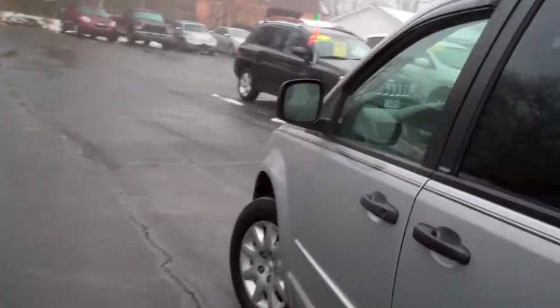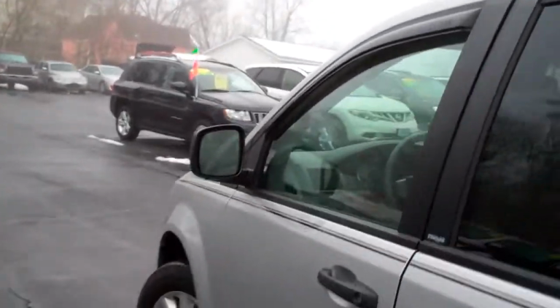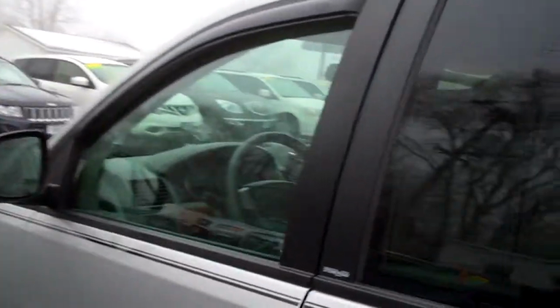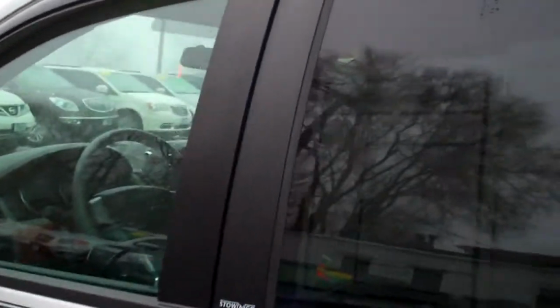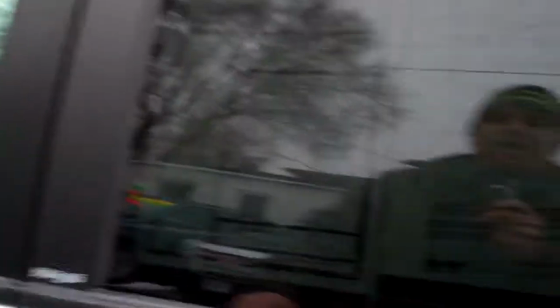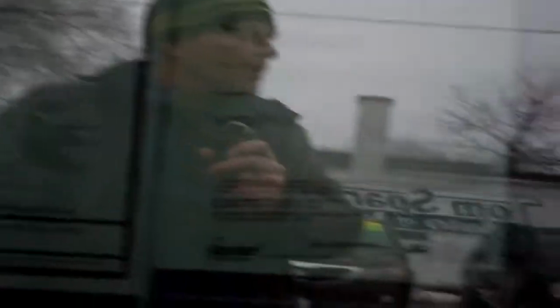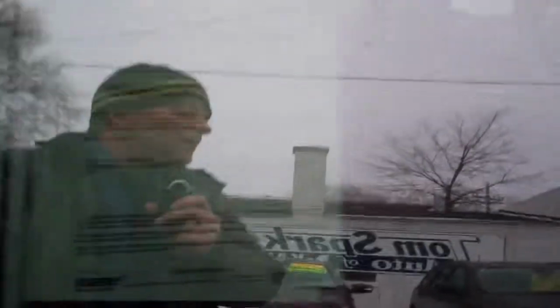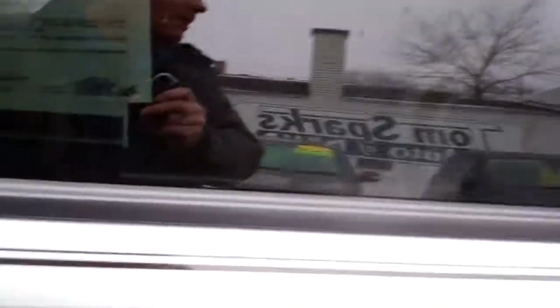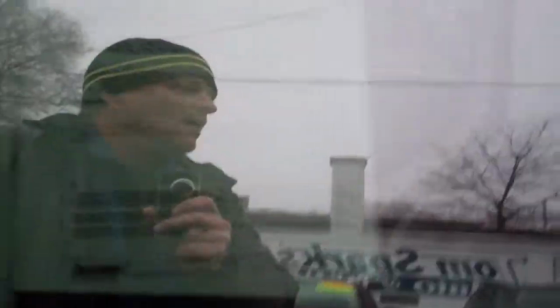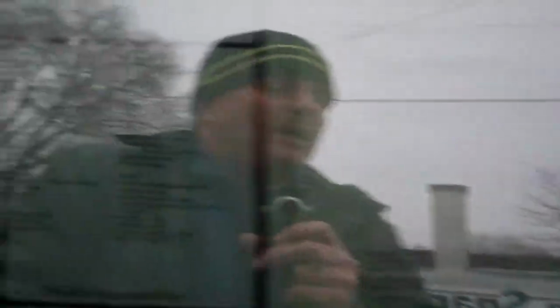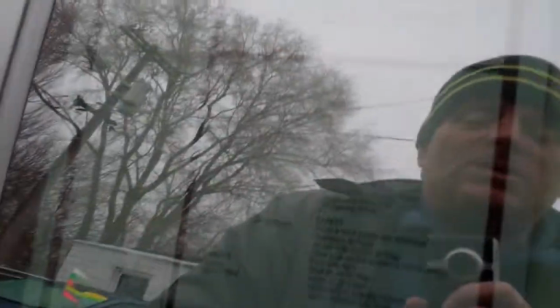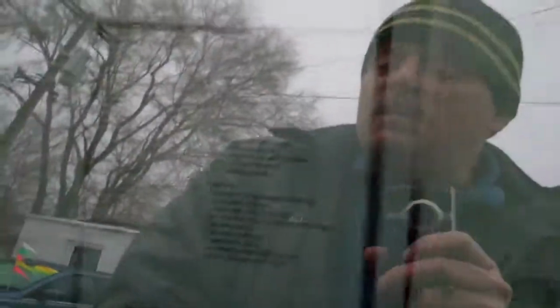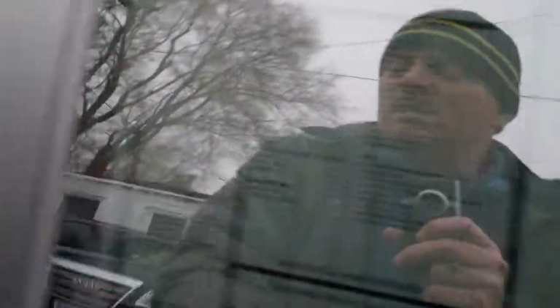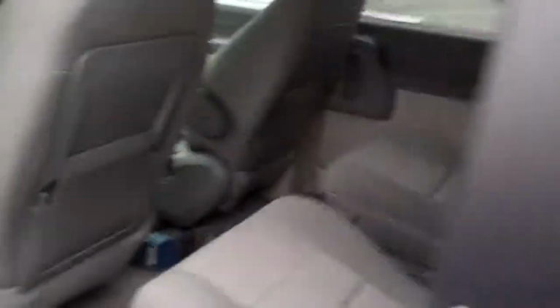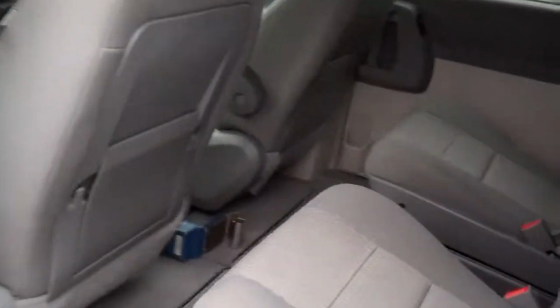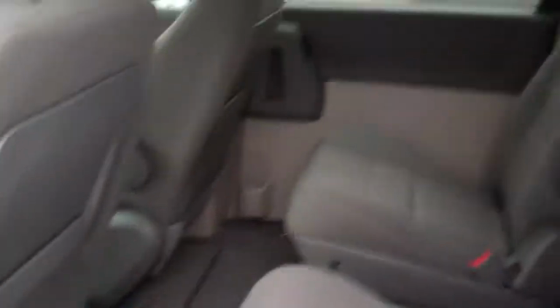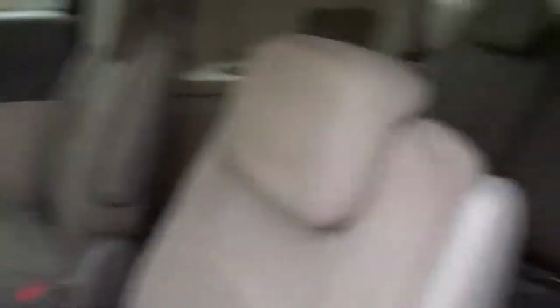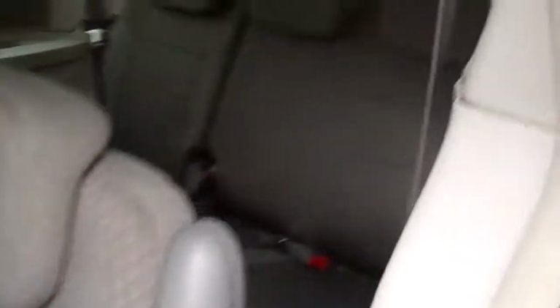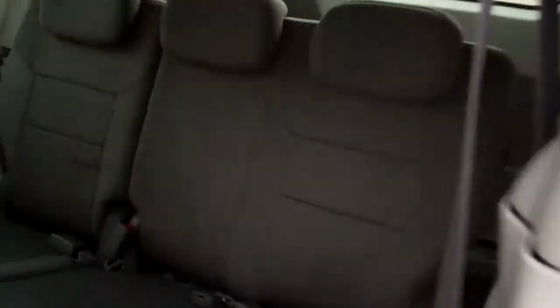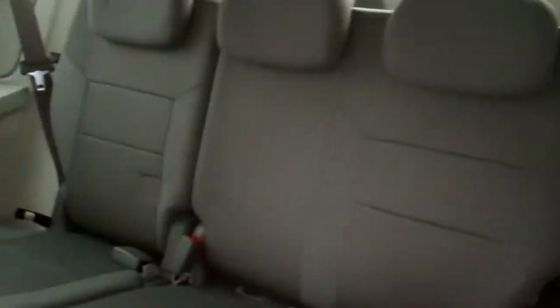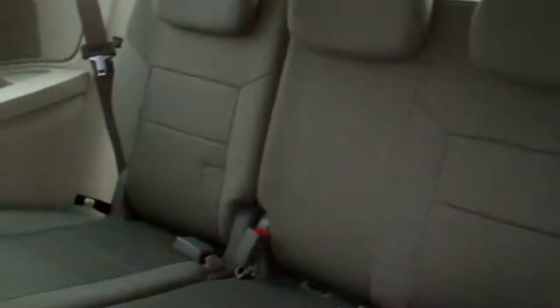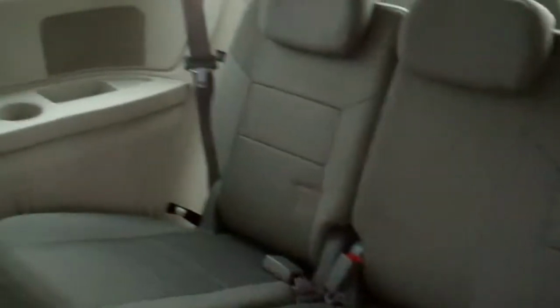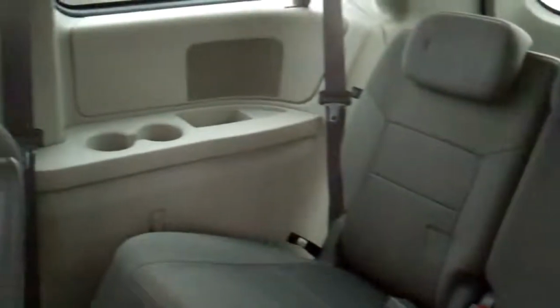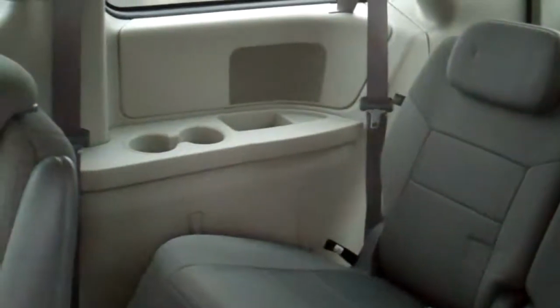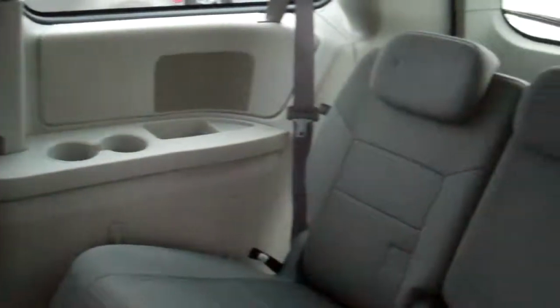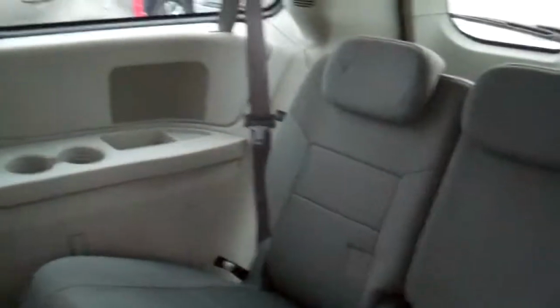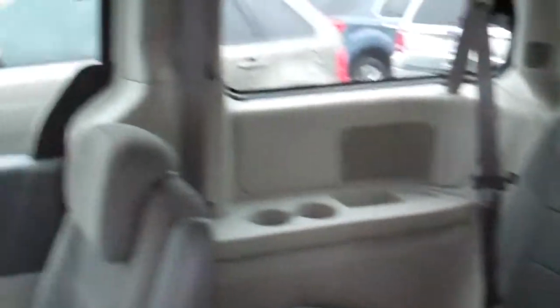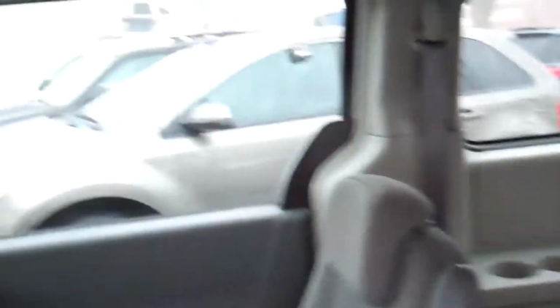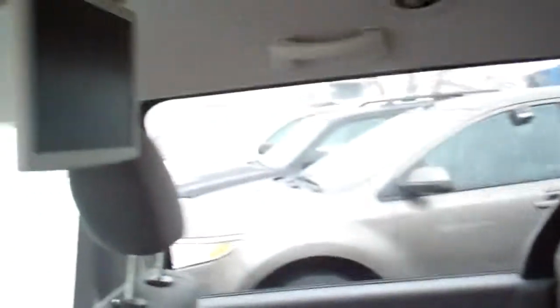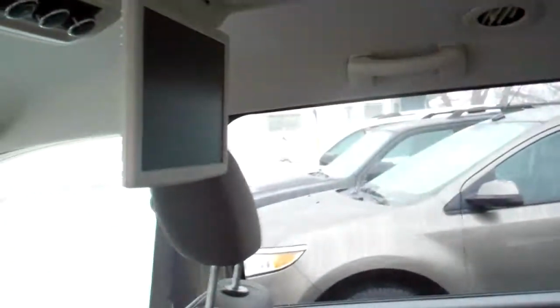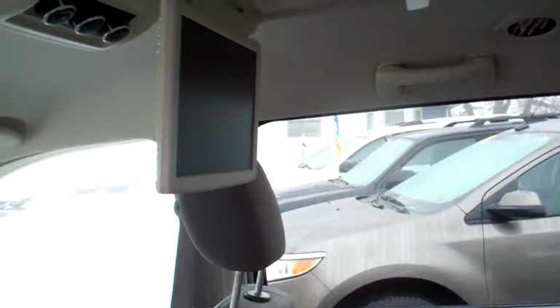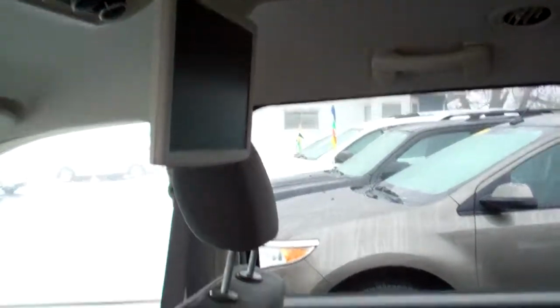Very clean car, no apparent damage. Clean auto check. Nice clean backseat, cup holders all throughout this car. There's your DVD player.